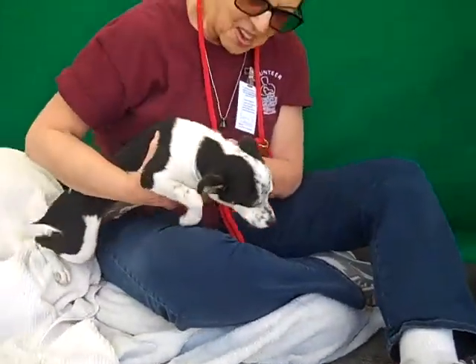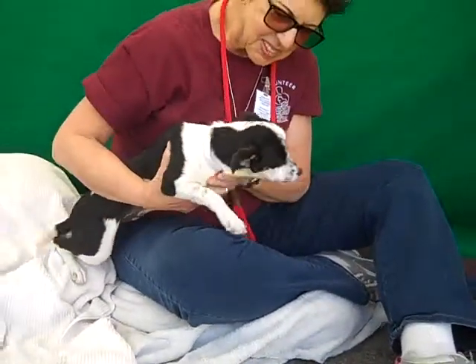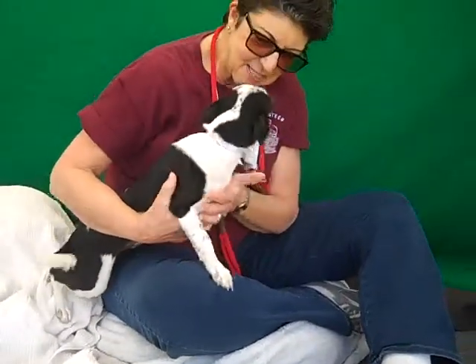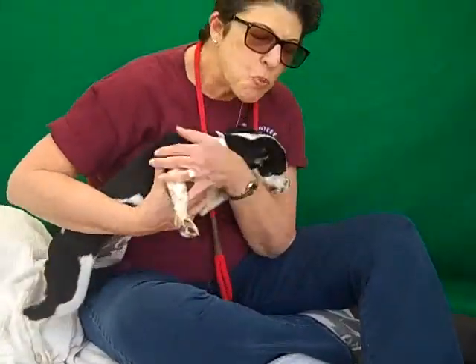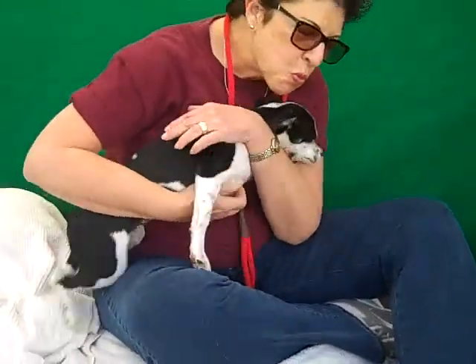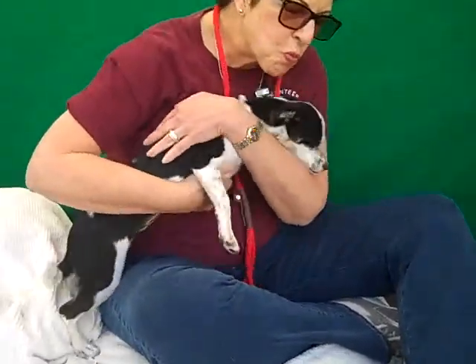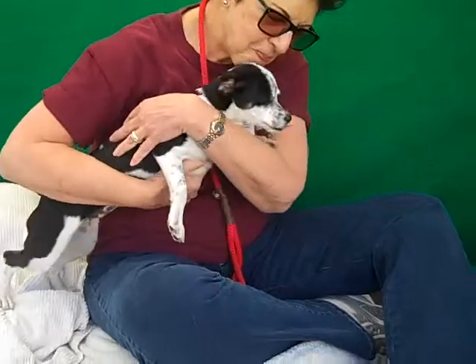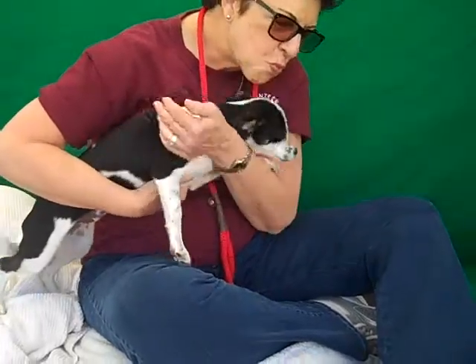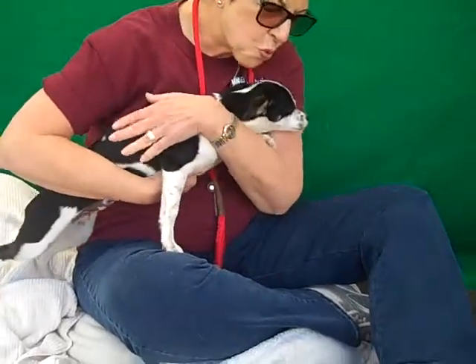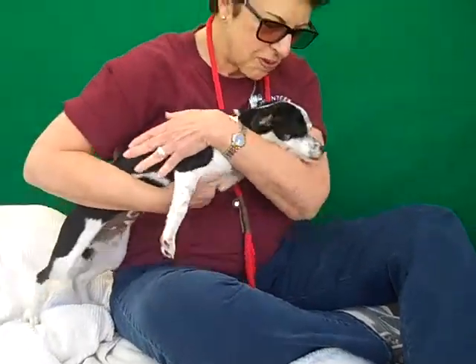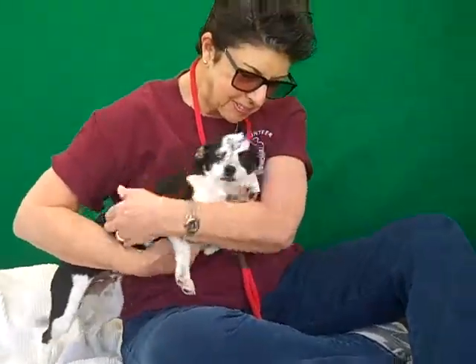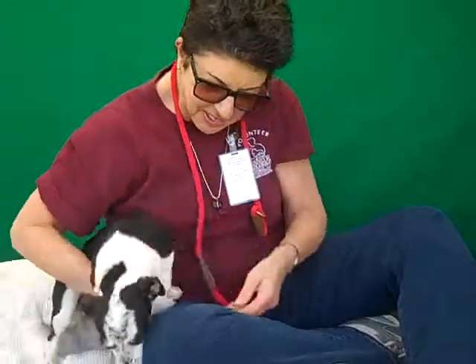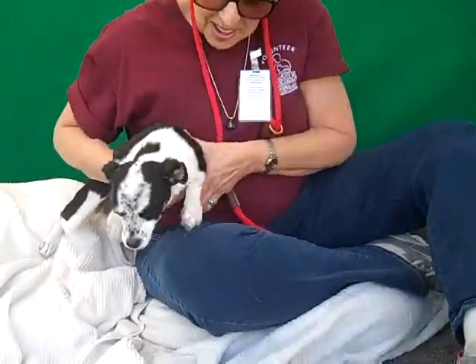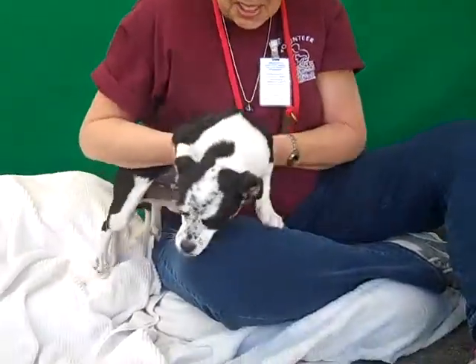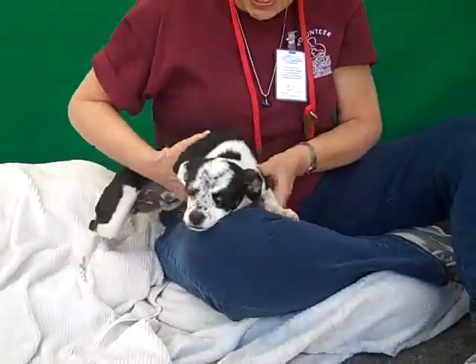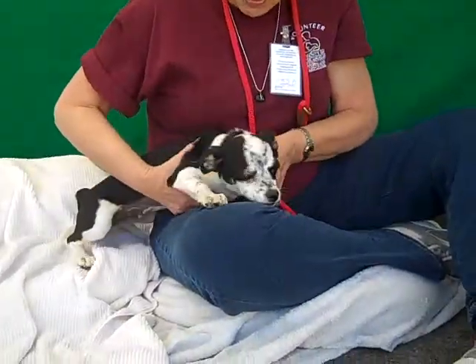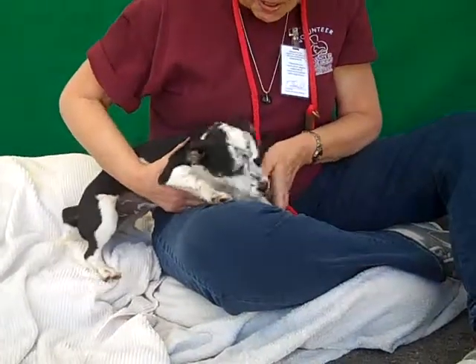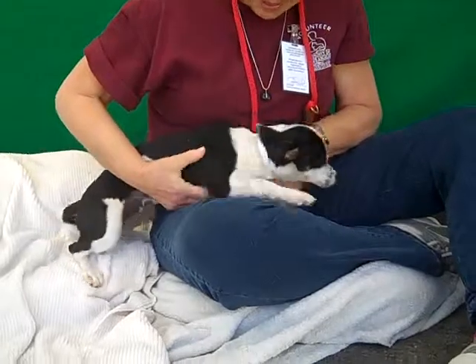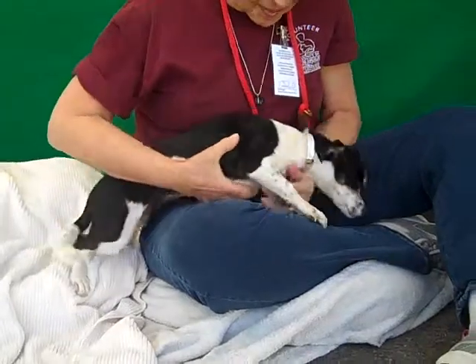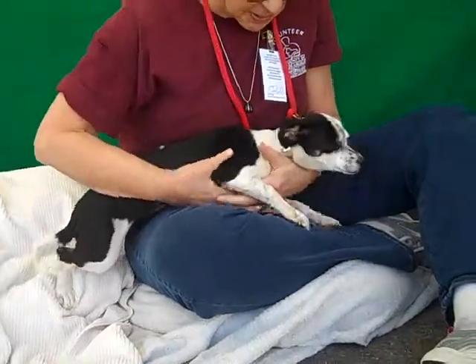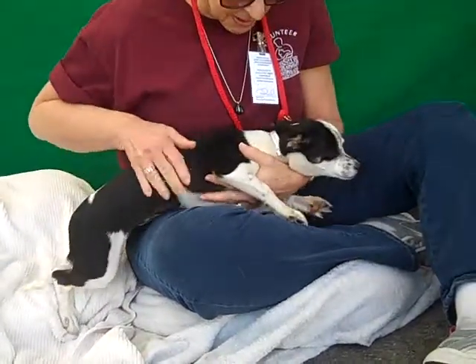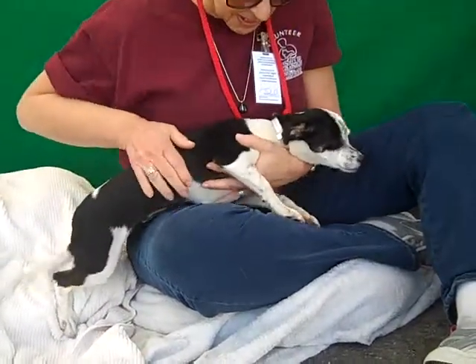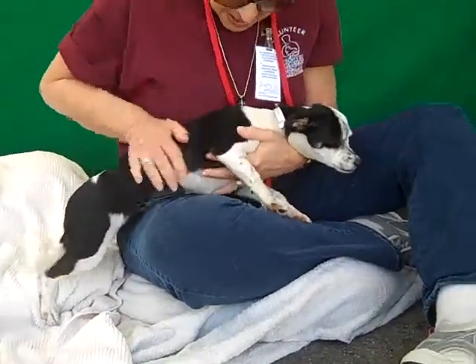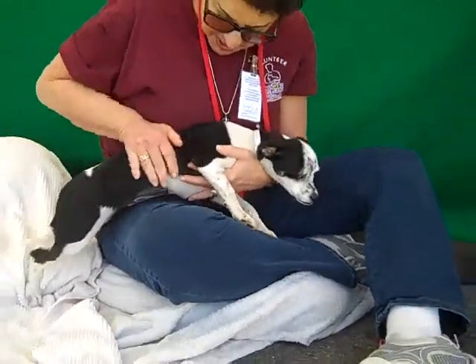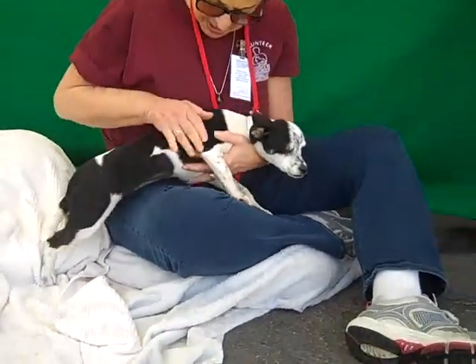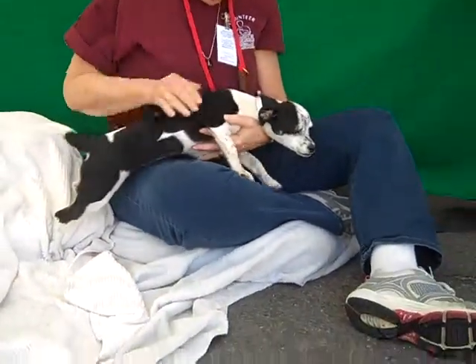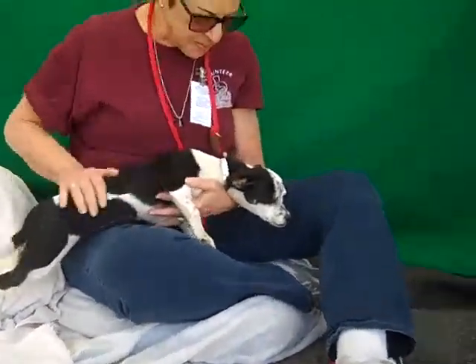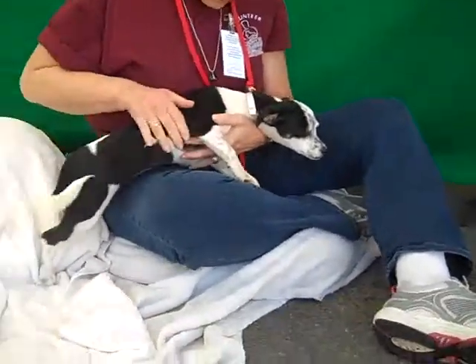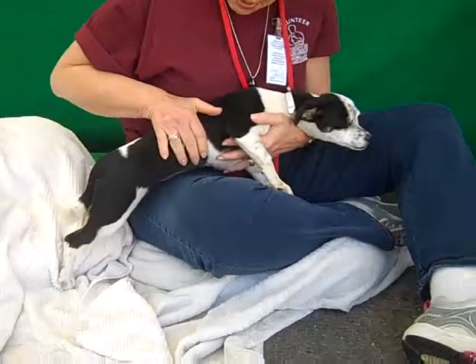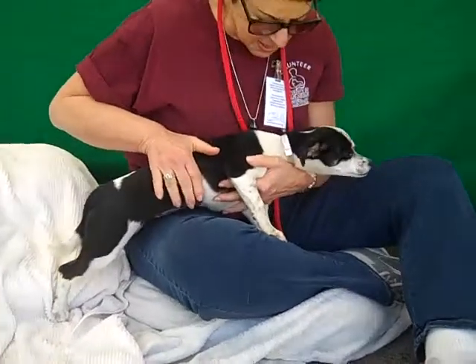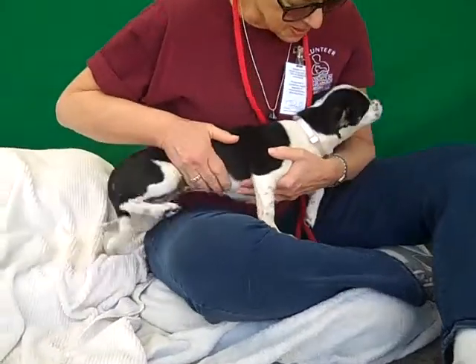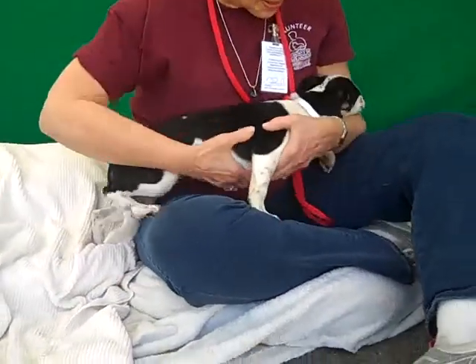We think she's about four months old, so she's just a sweet little fun wiggly puppy. She came in as a stray April 3rd from Covina and she weighs all of seven pounds. As a puppy she's going to get a little bit bigger, but she's still going to be an under-20-pound dog — she'll still be a small little gal.